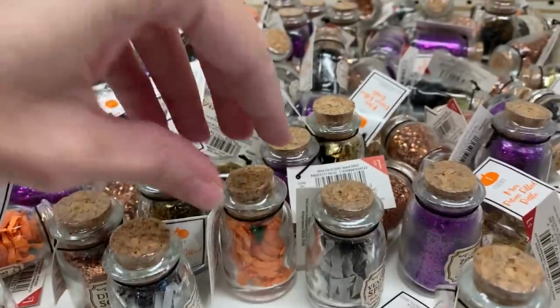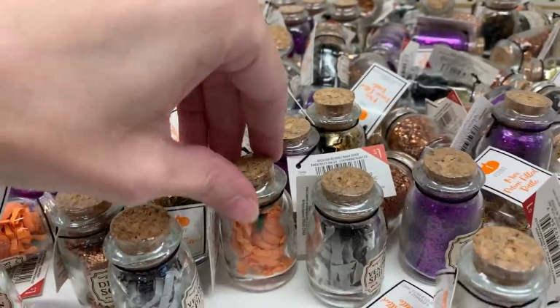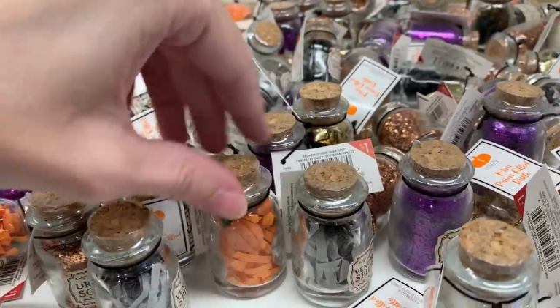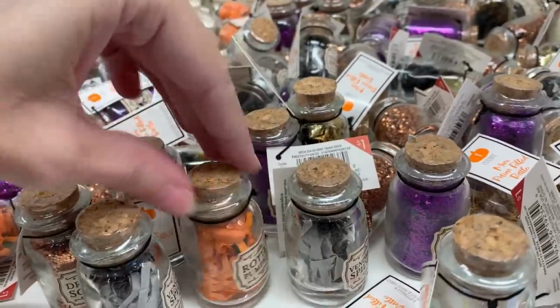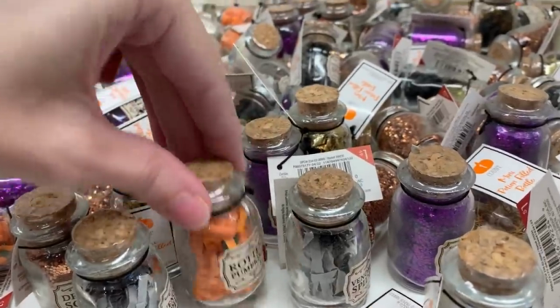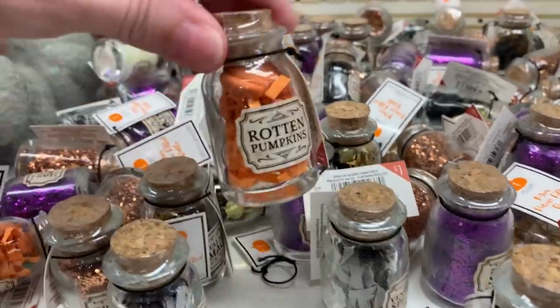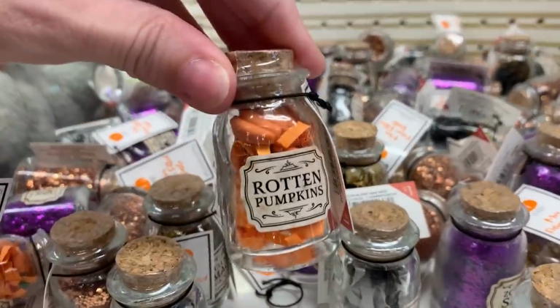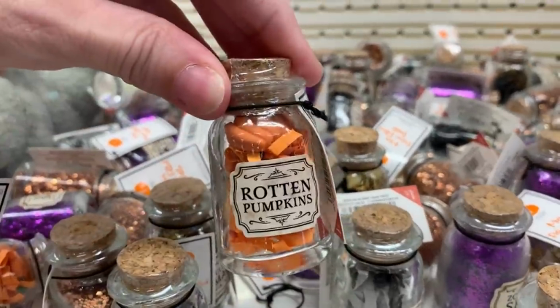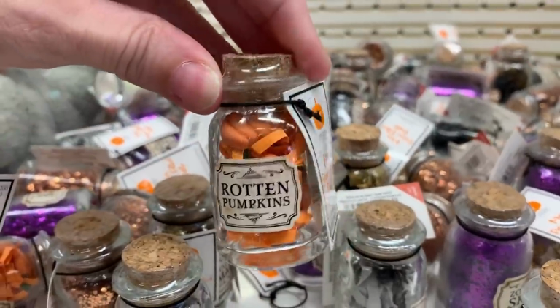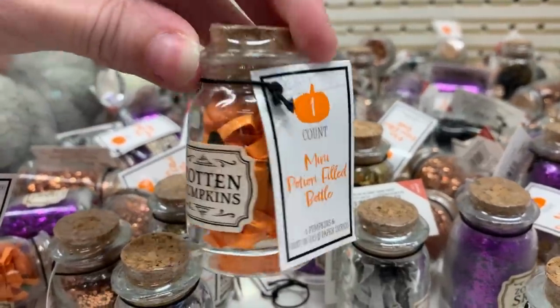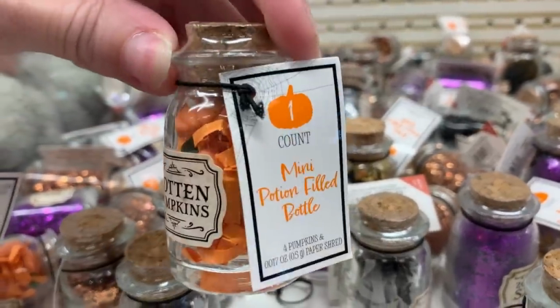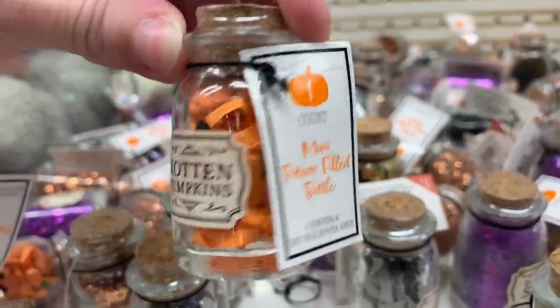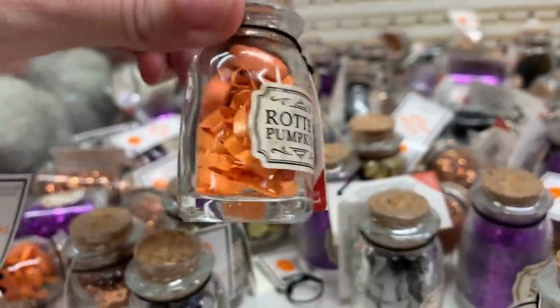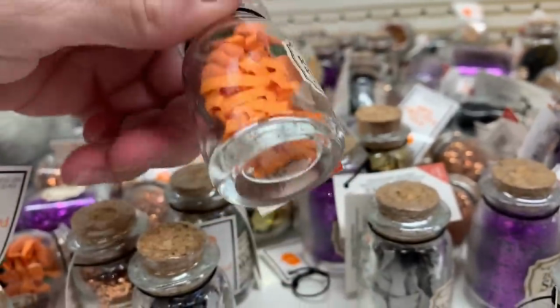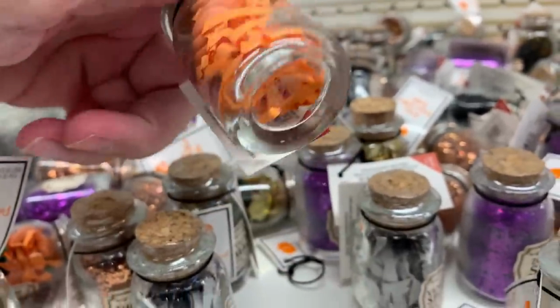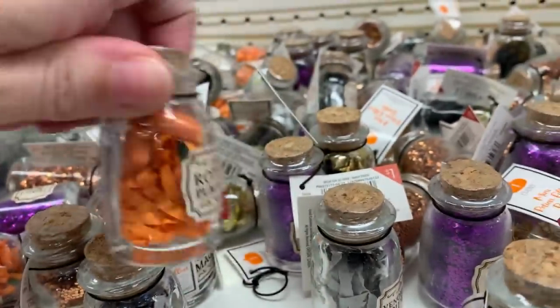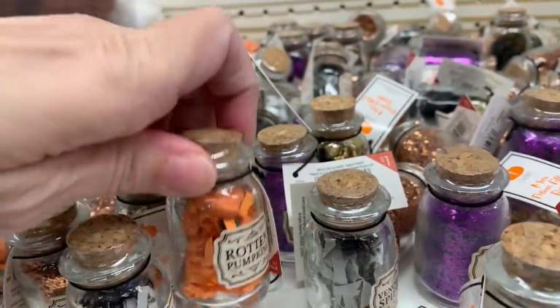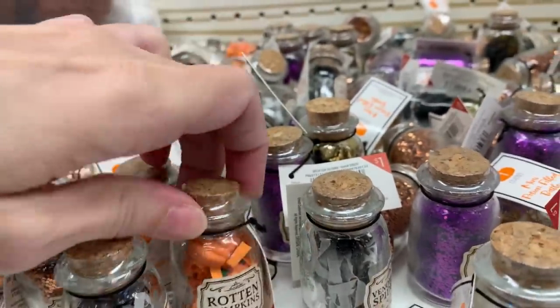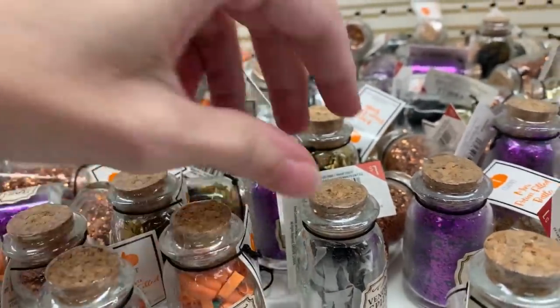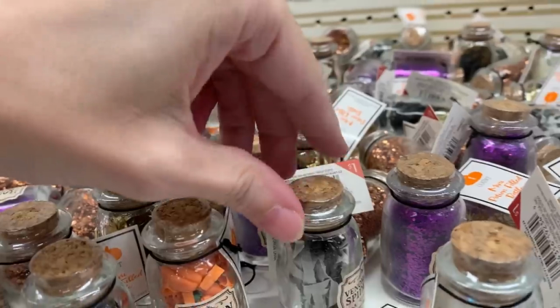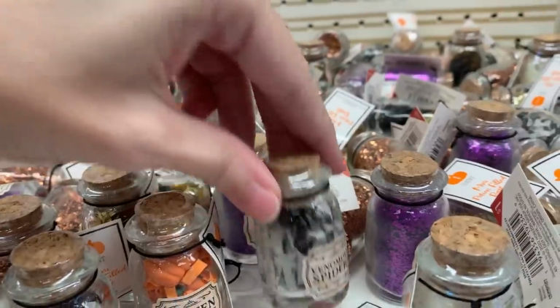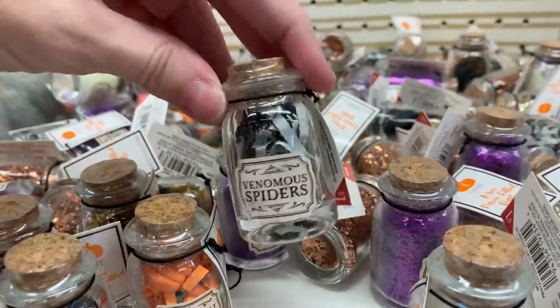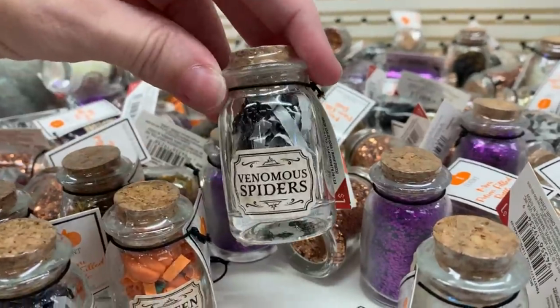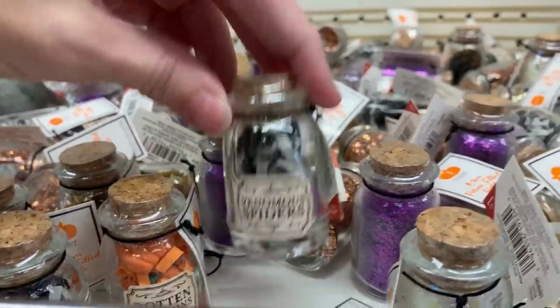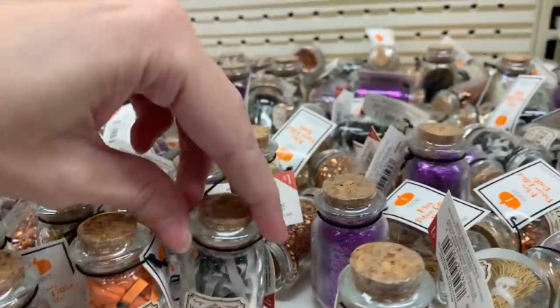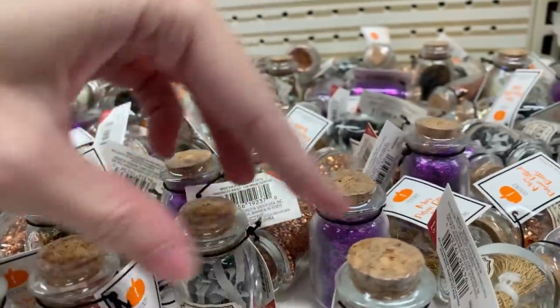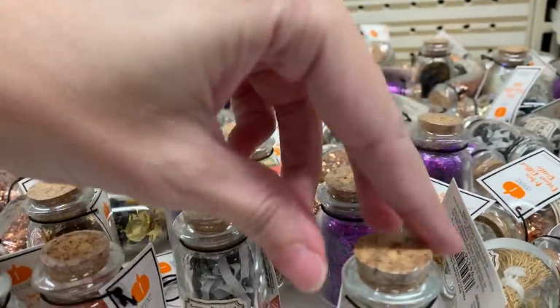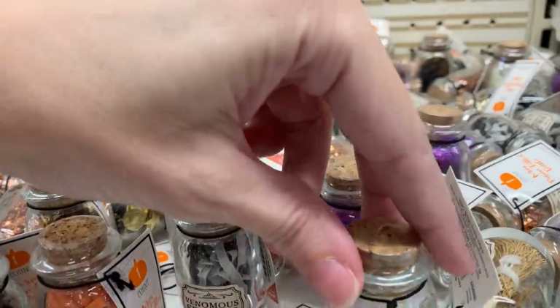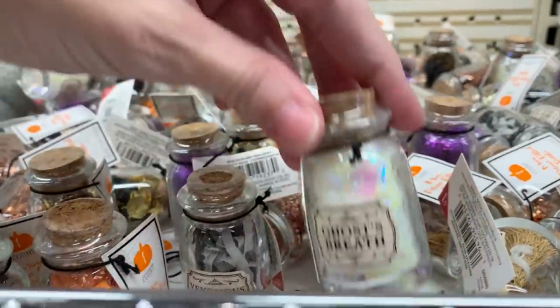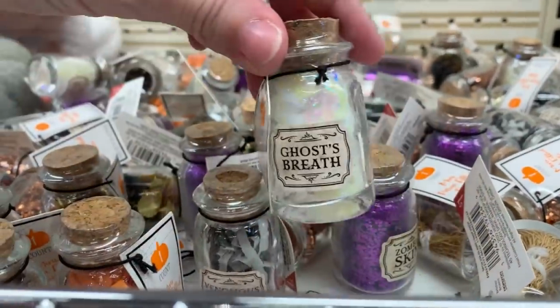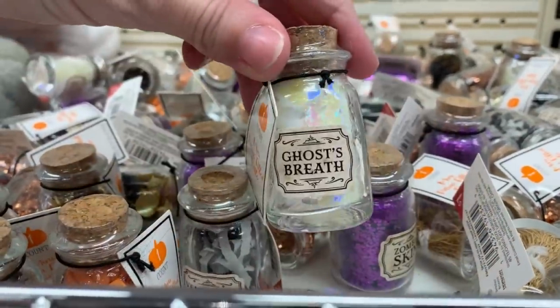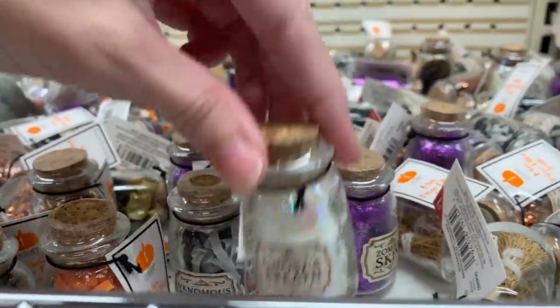These are miniature decorative potion bottles — glass bottles with cork stoppers. They've got little labels on the front that say things like rotten pumpkins and venomous spiders. Each one is a dollar.